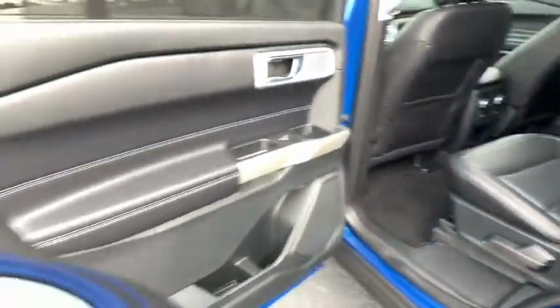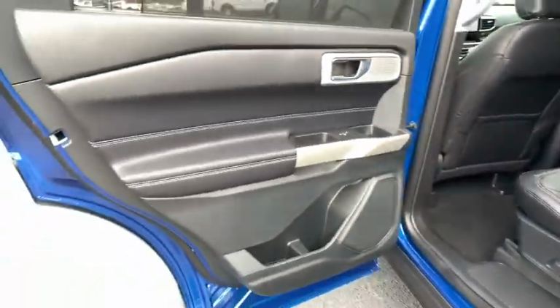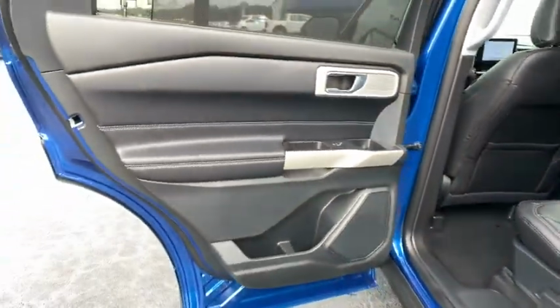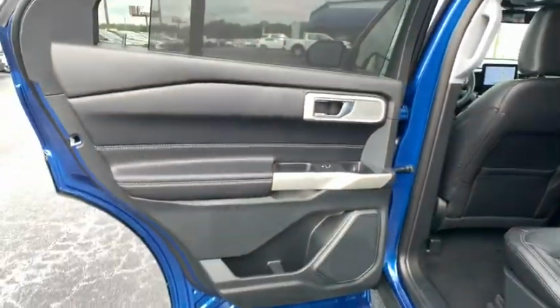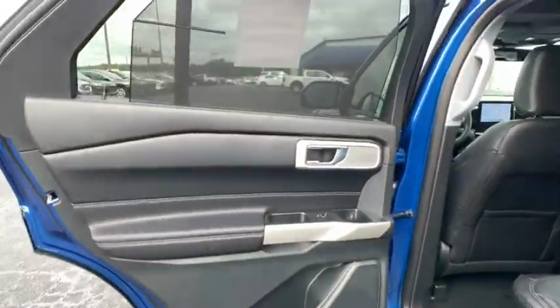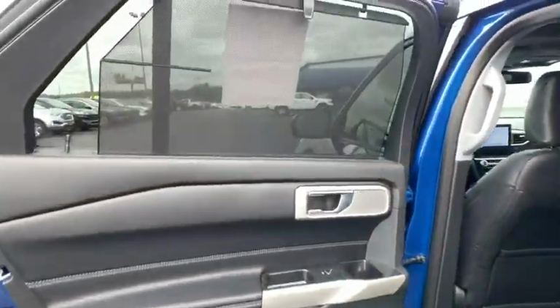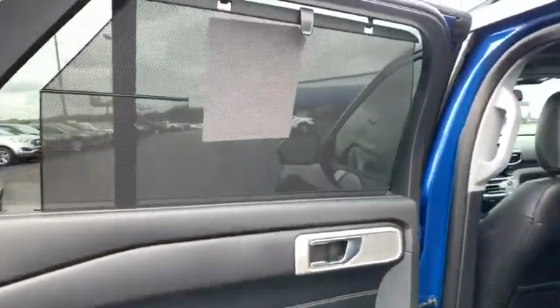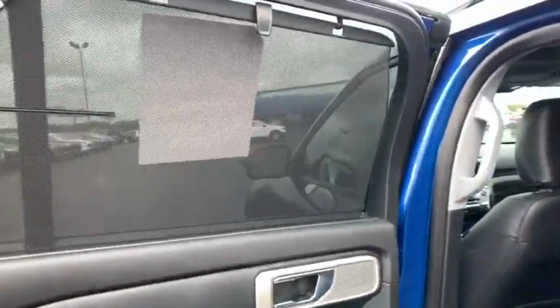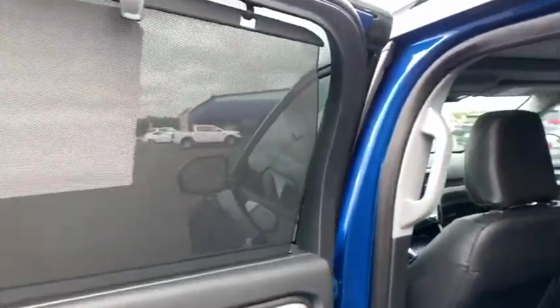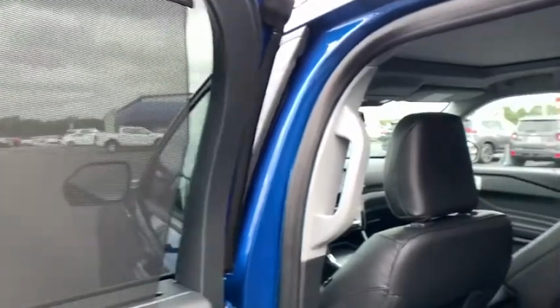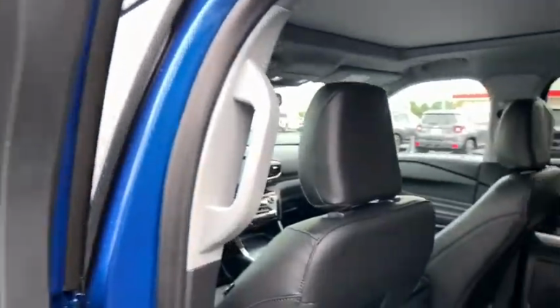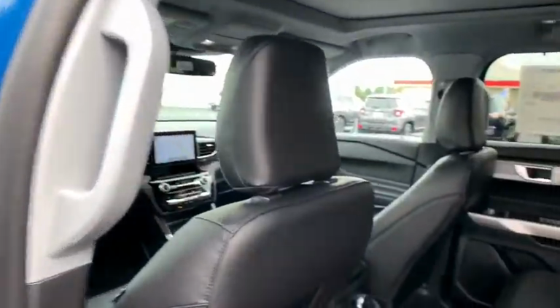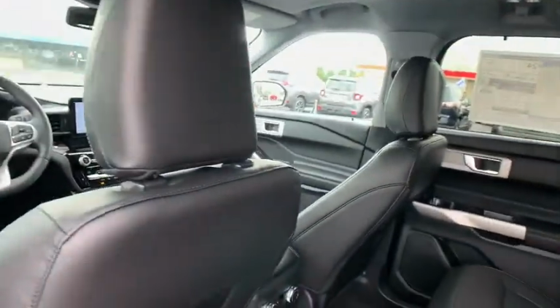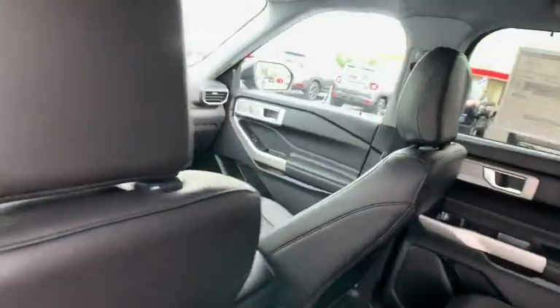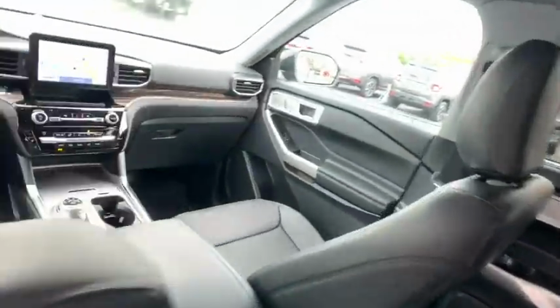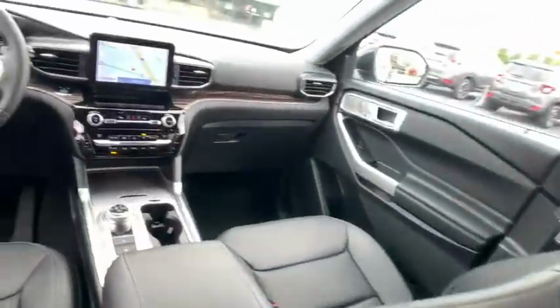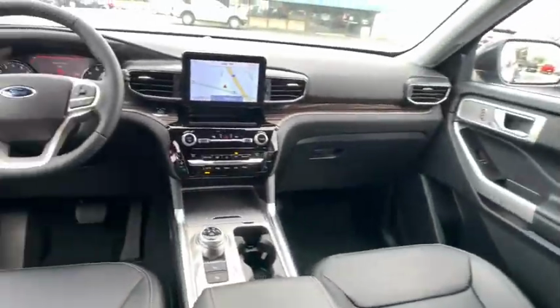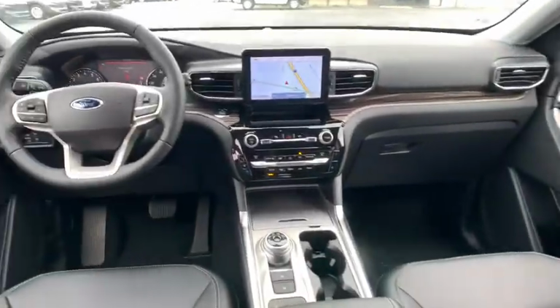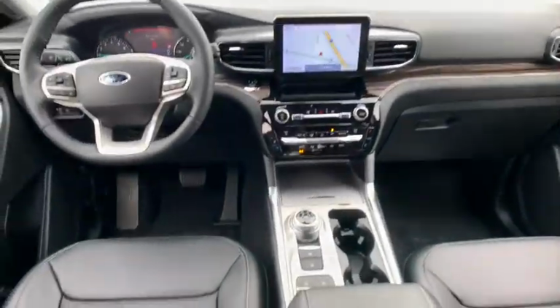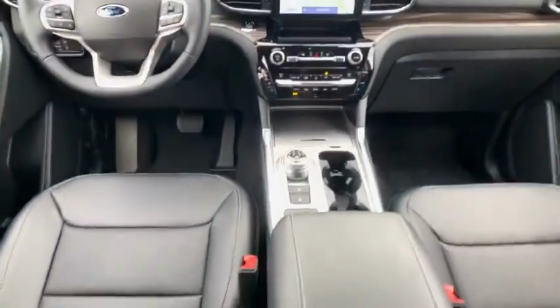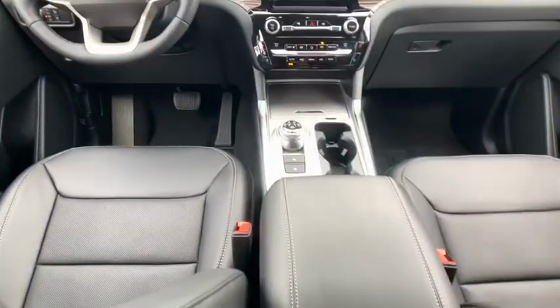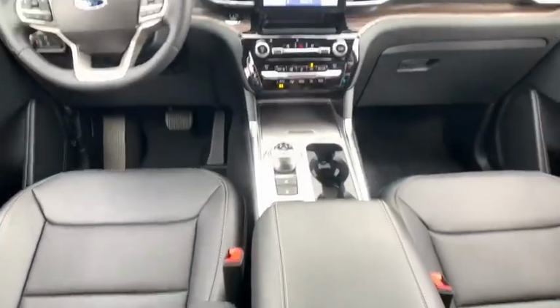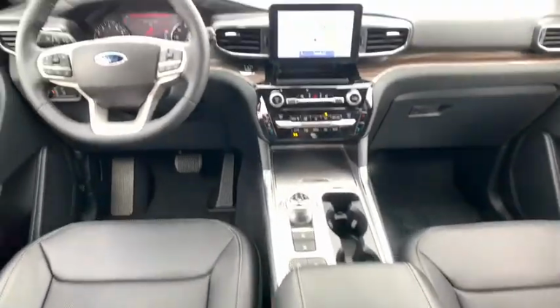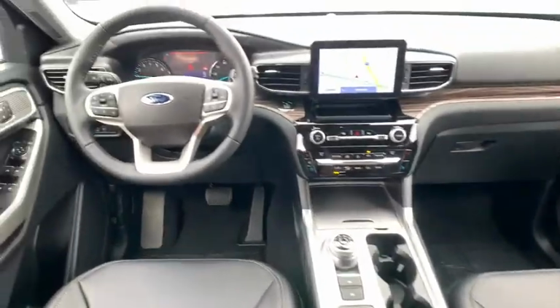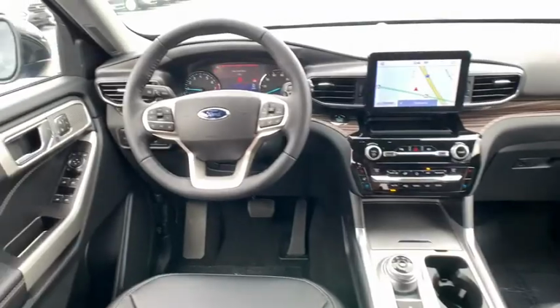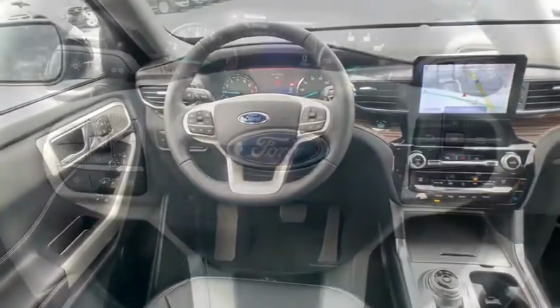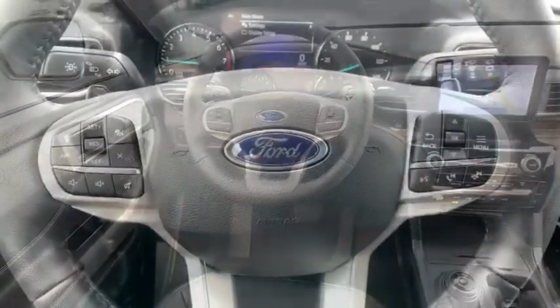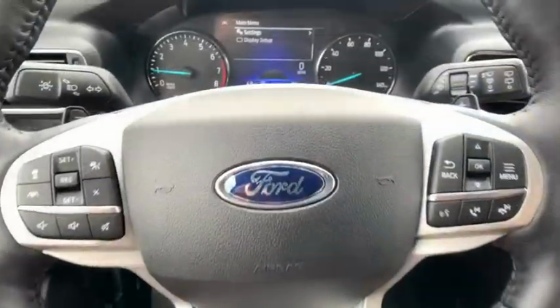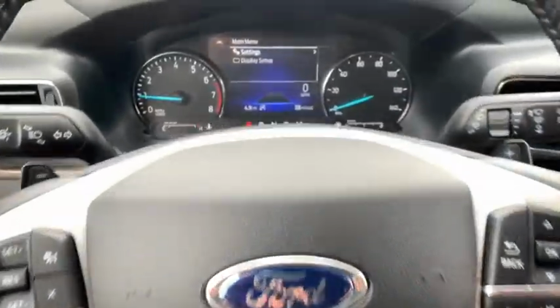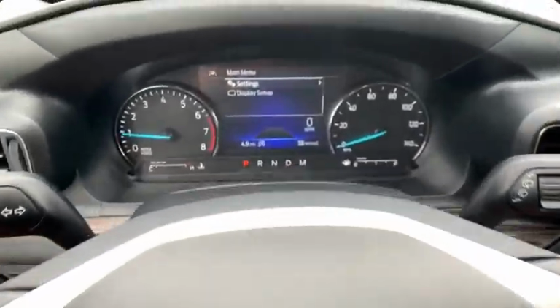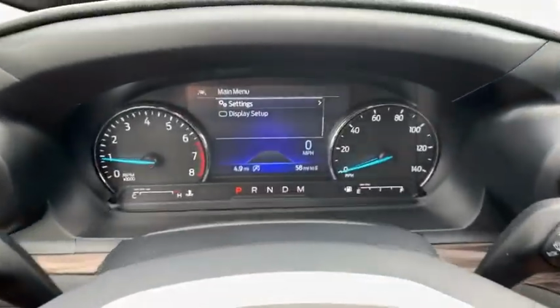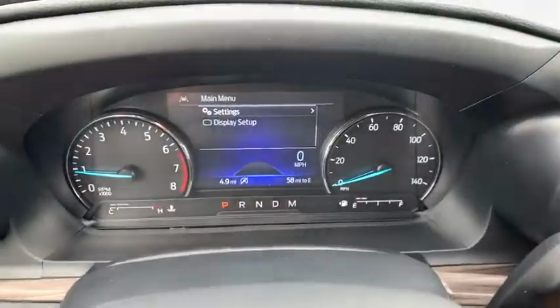Heated steering wheel, security system, power windows, electronic stability control, fog lights, rear window defroster, compass, trip computer, heated front seats, leather seats.